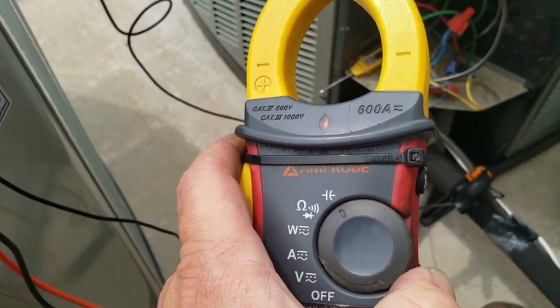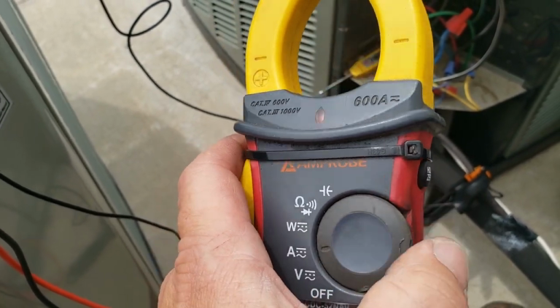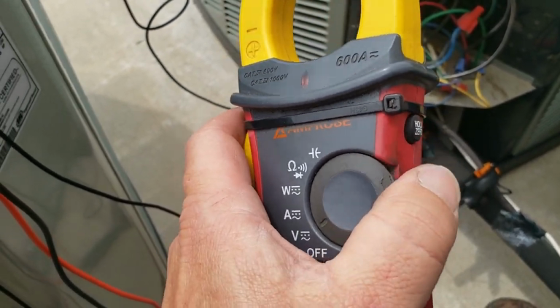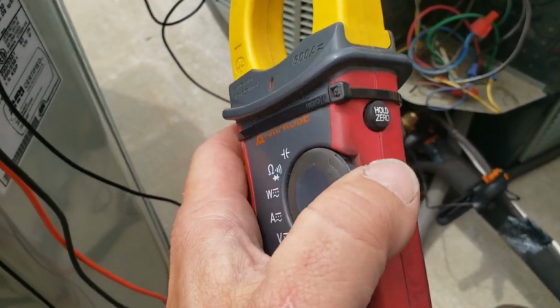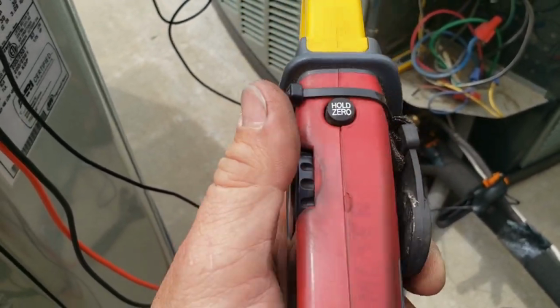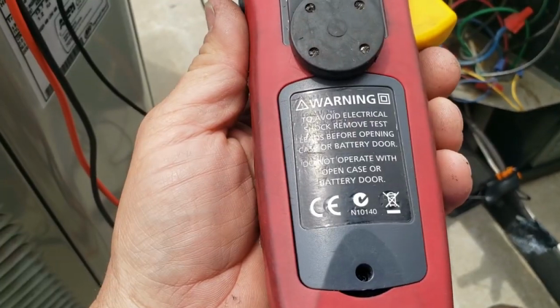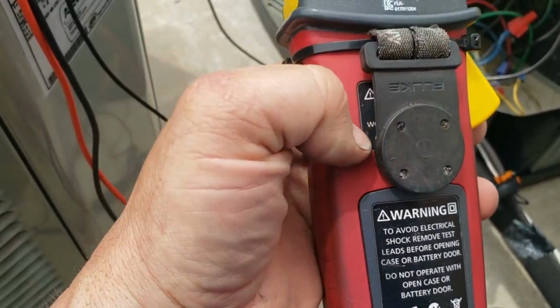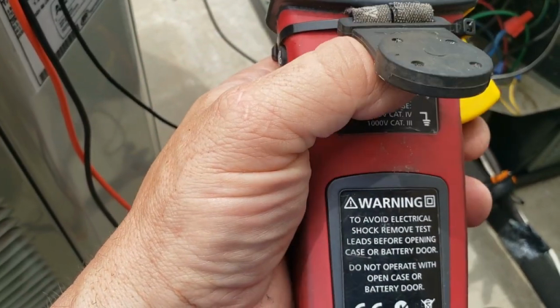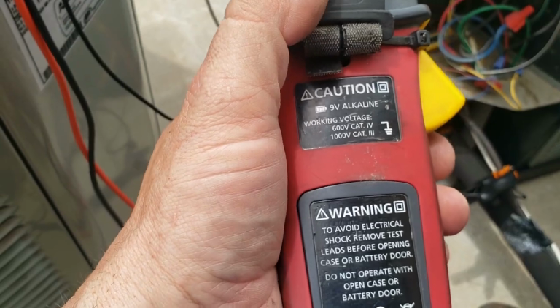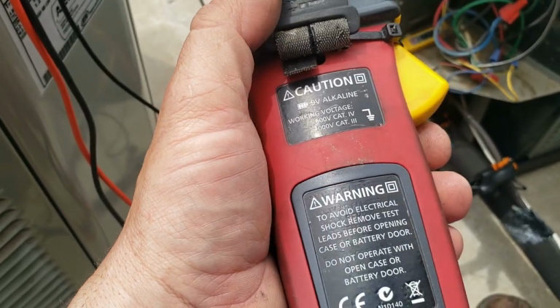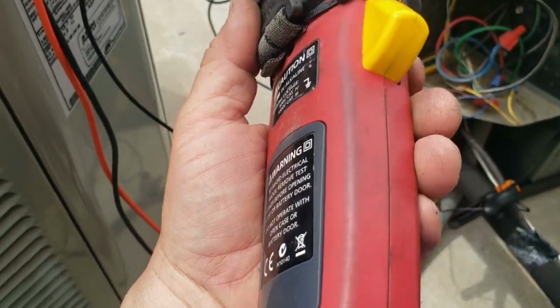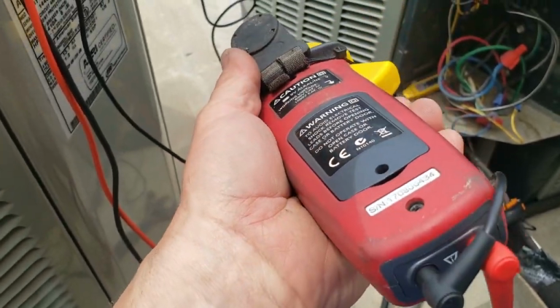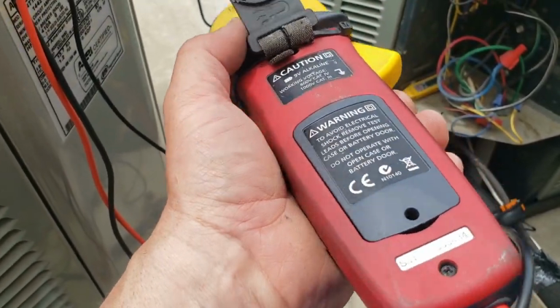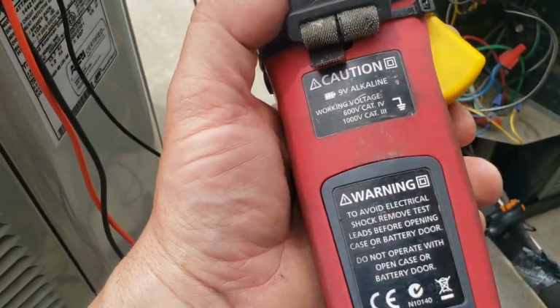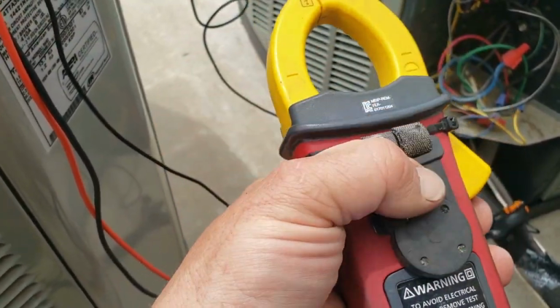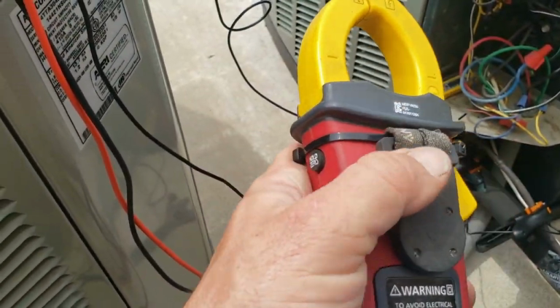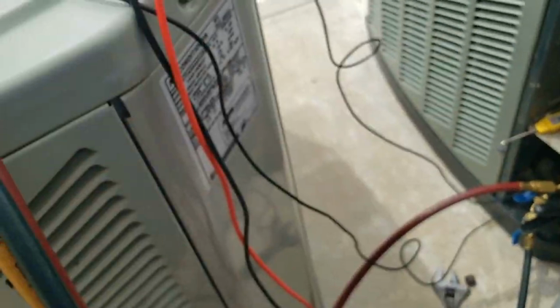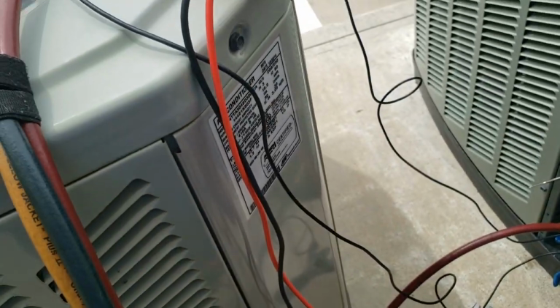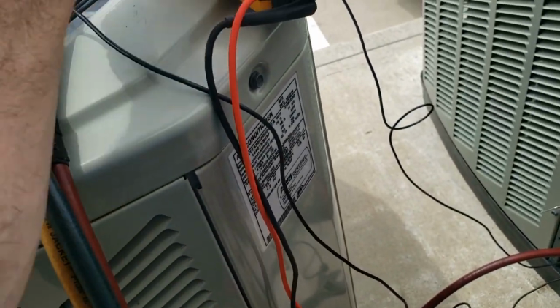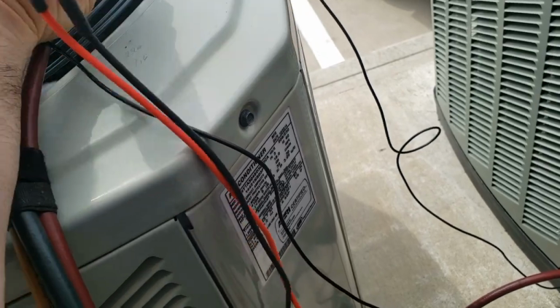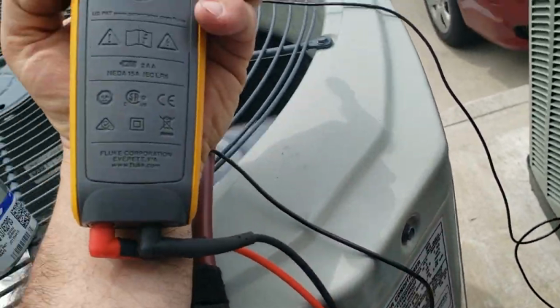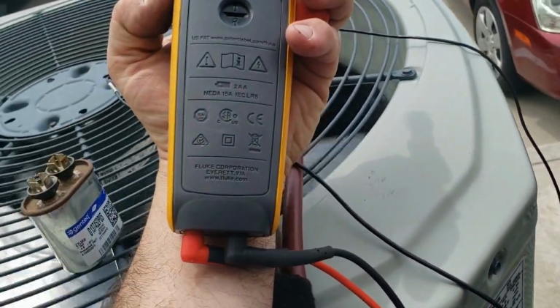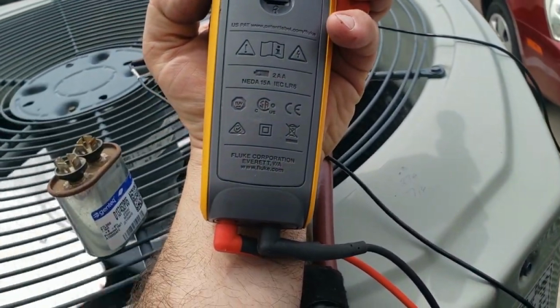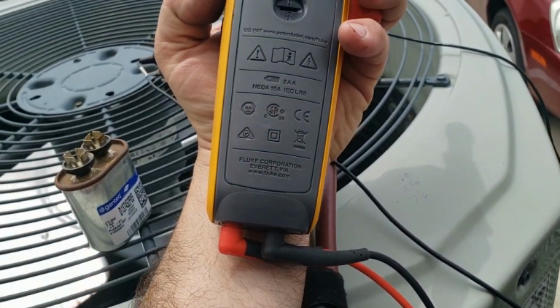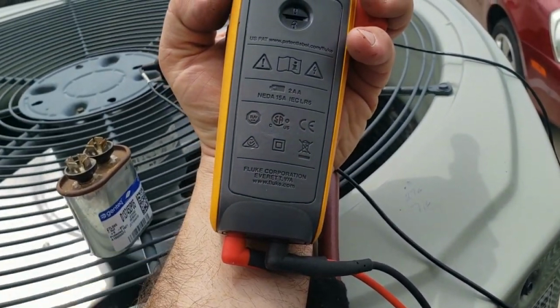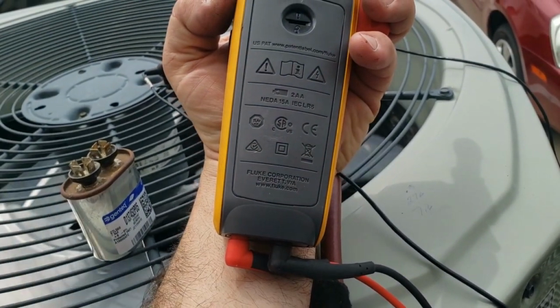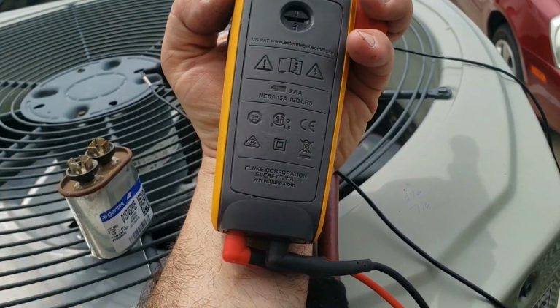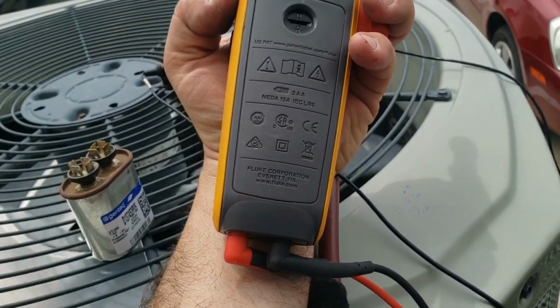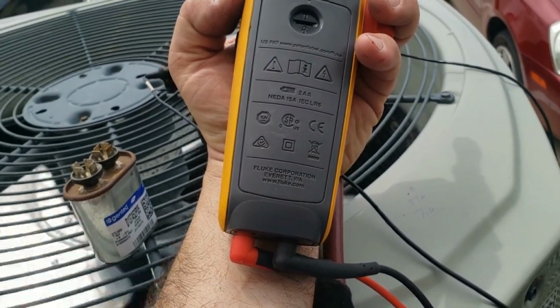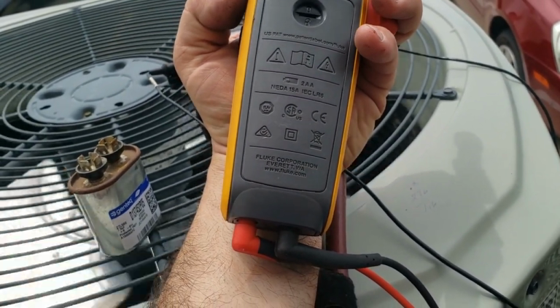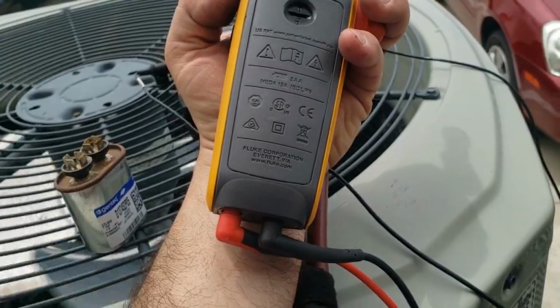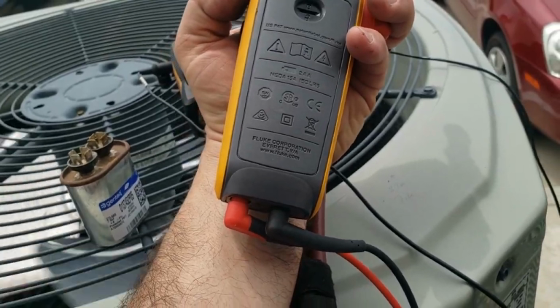Both meters are made in China — they're so embarrassed they don't even put where it's made on the meter itself. It says Taiwan on the package. Same thing with Fluke — they don't like to put it on there. They charge you USA prices but they don't make it here.